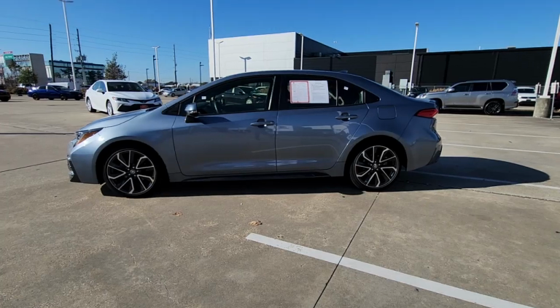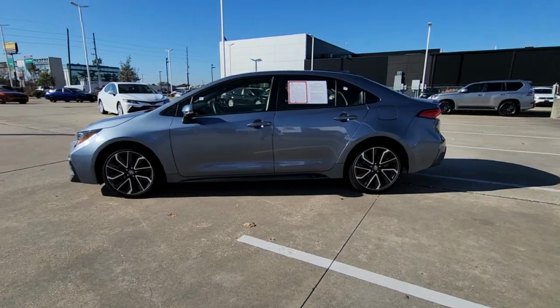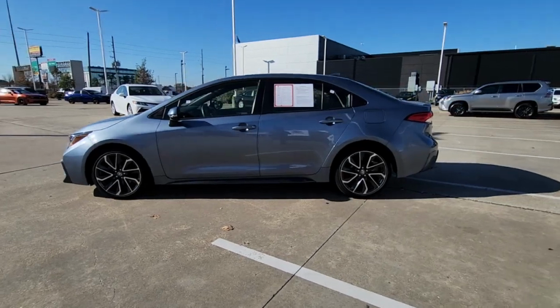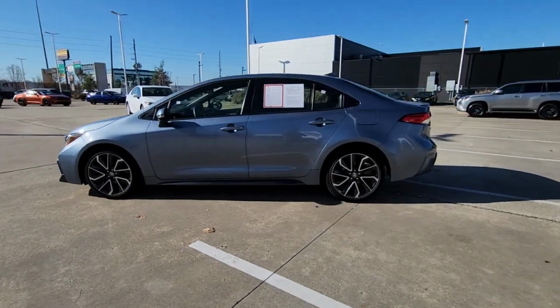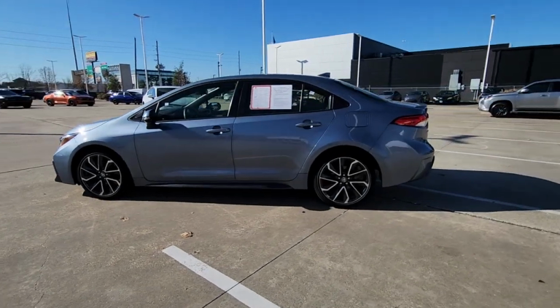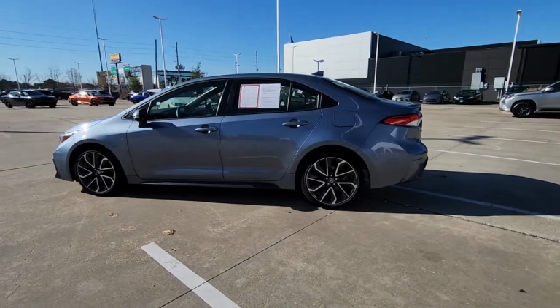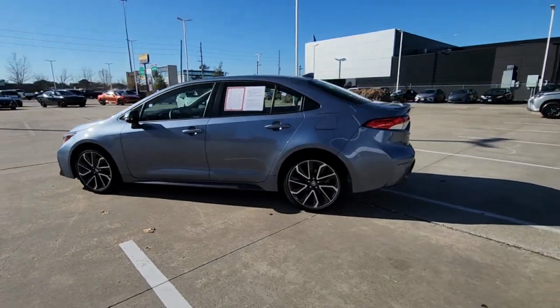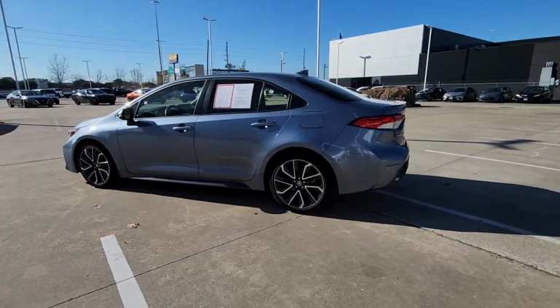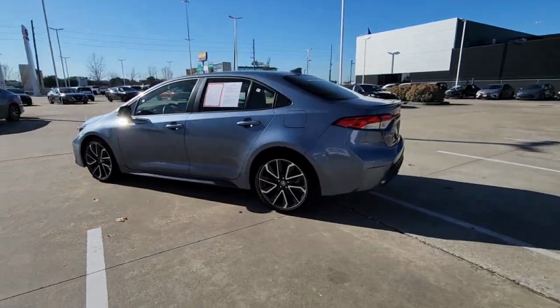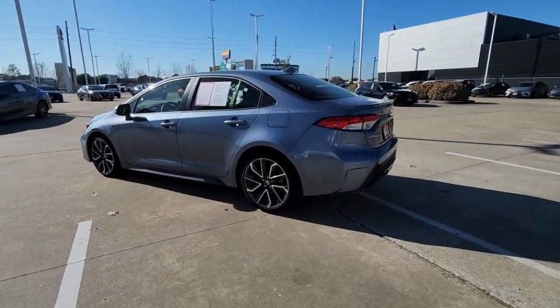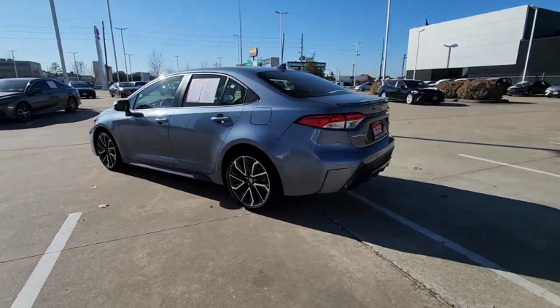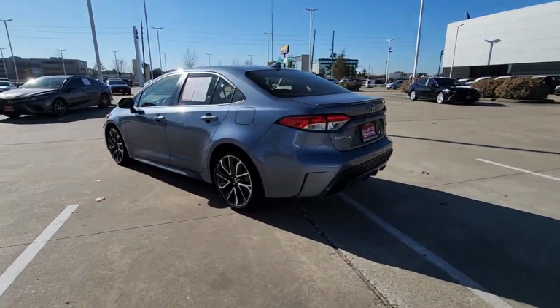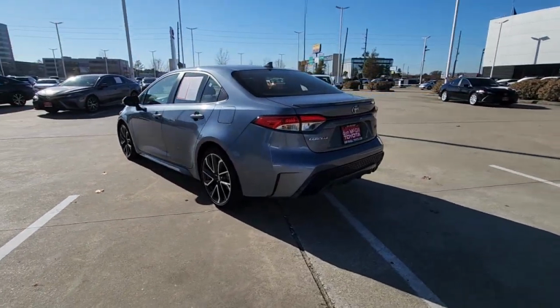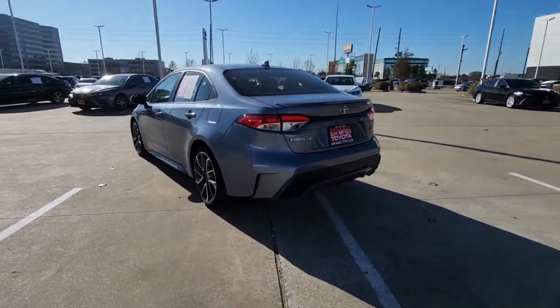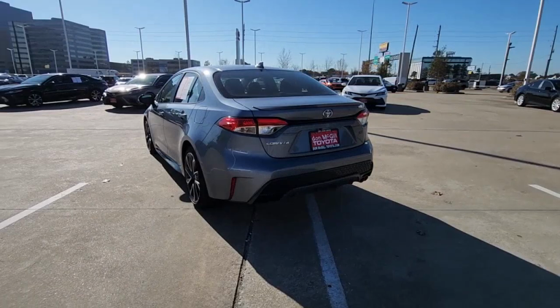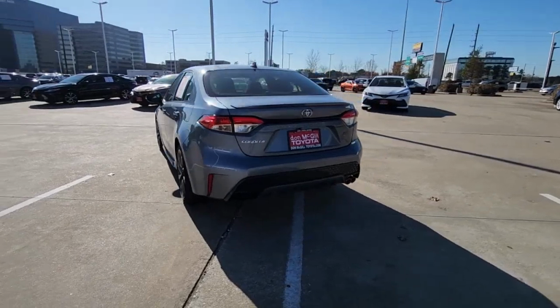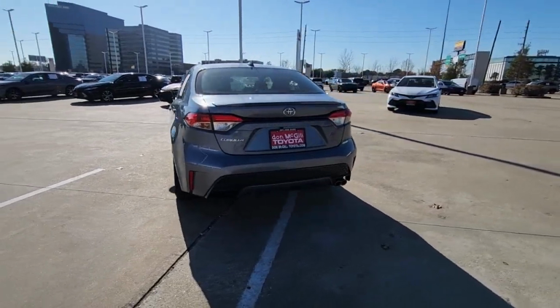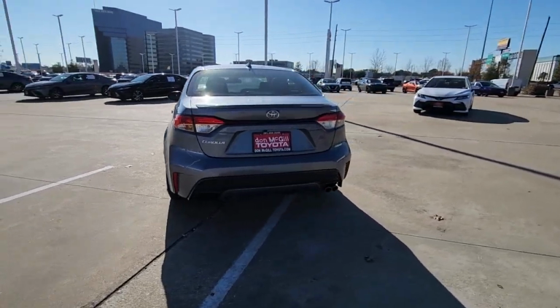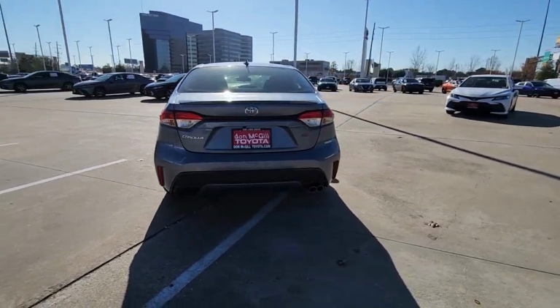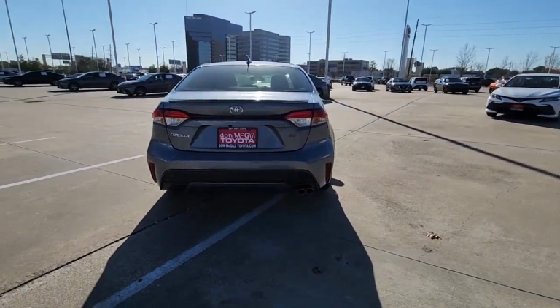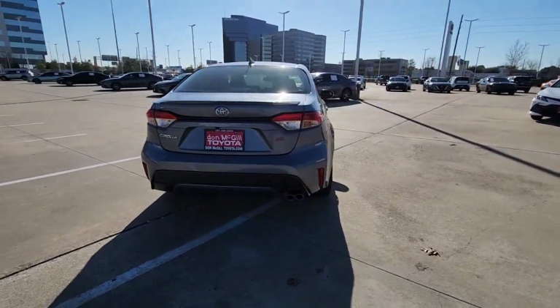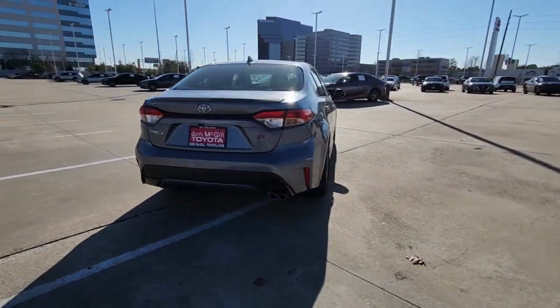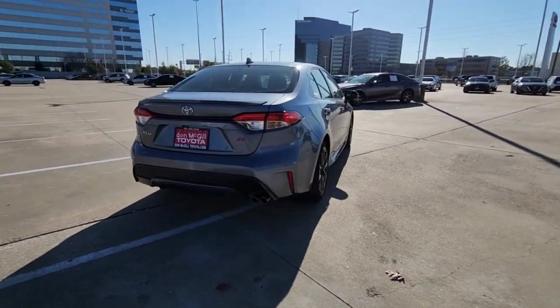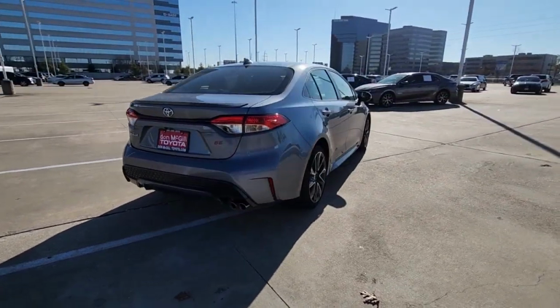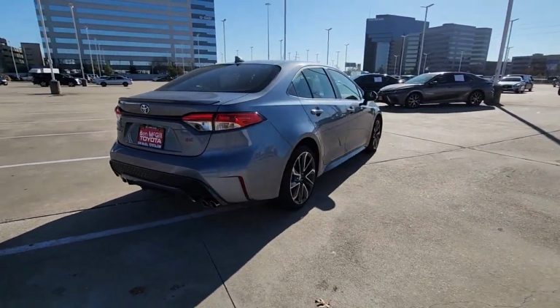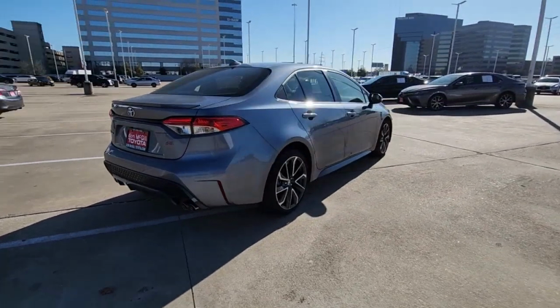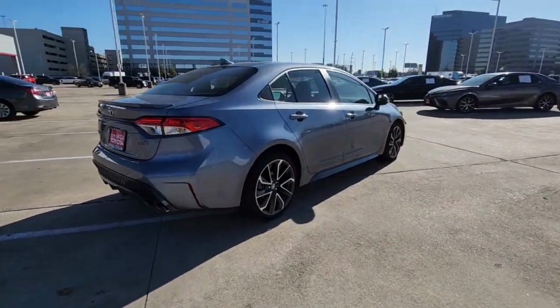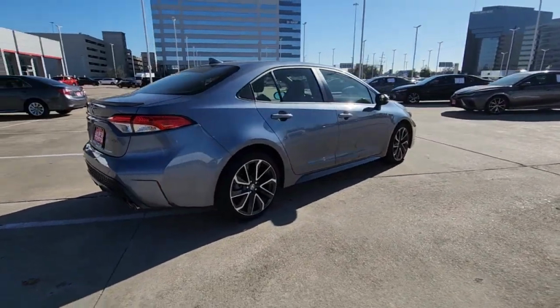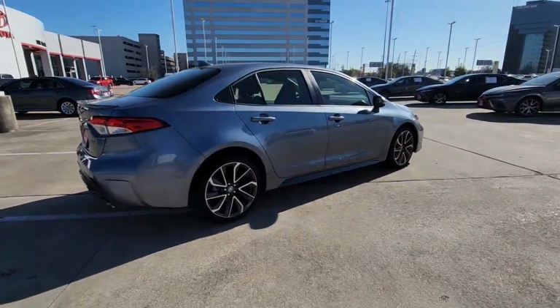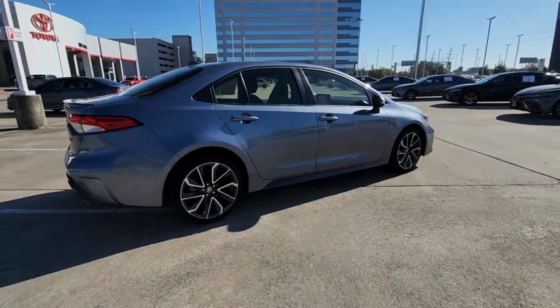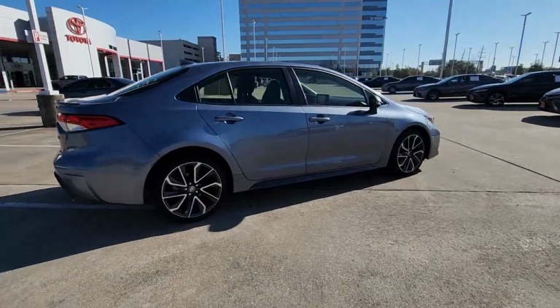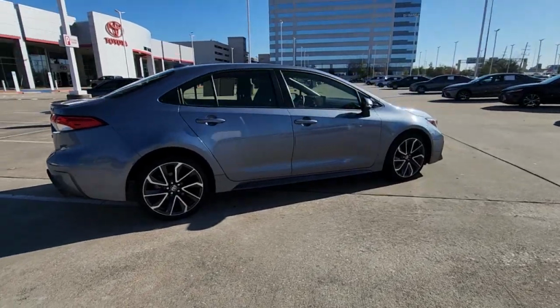Looking for your dream car? It could be the 2022 Toyota Corolla. With less than 25,000 miles on the odometer, this vehicle stands out from the rest.